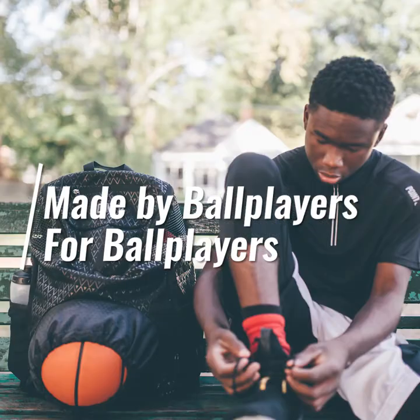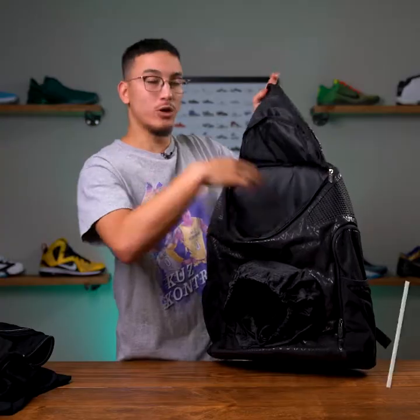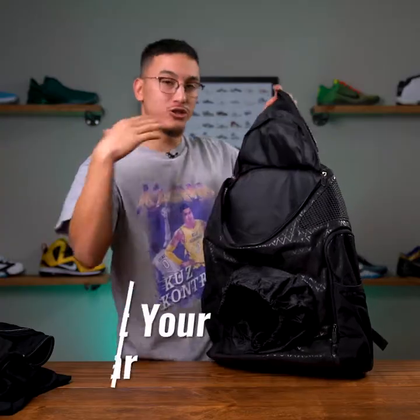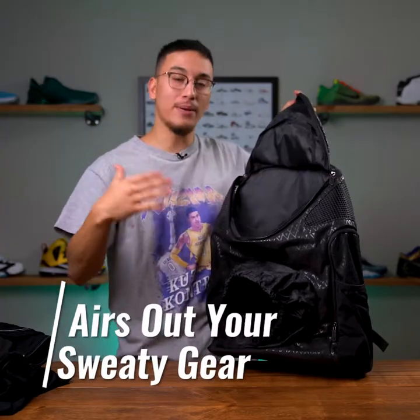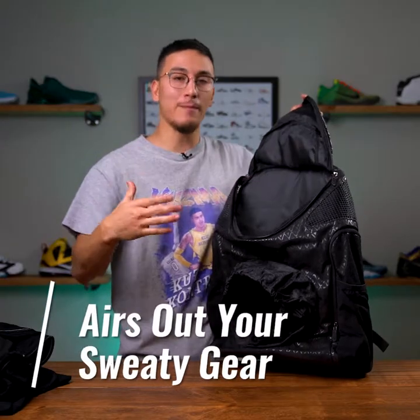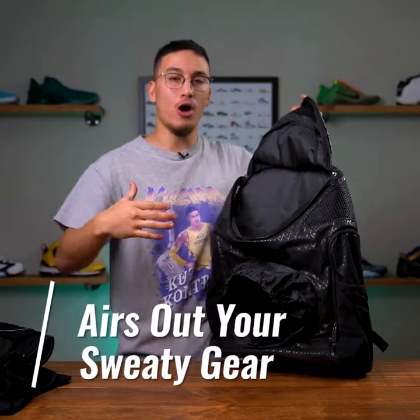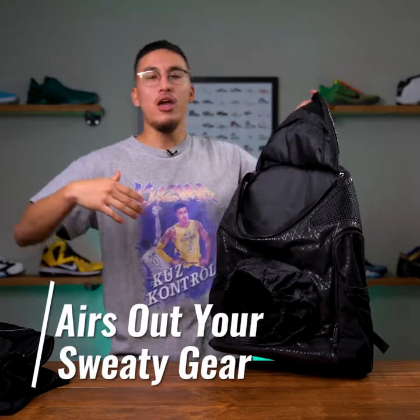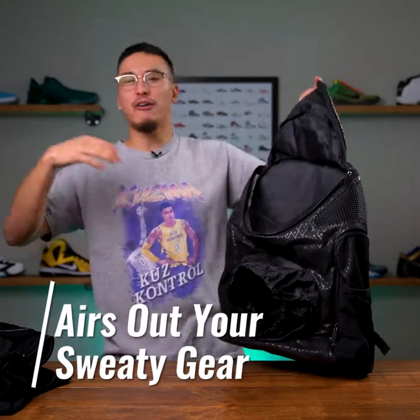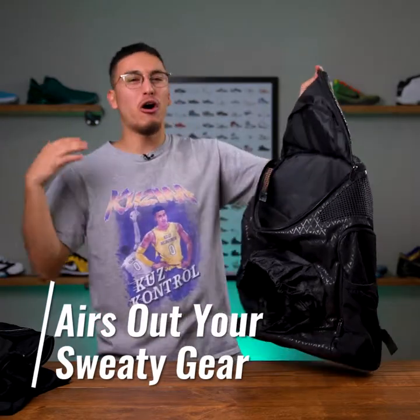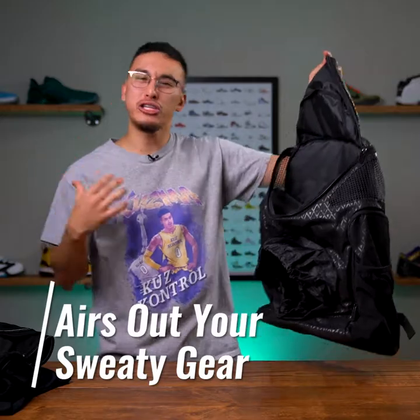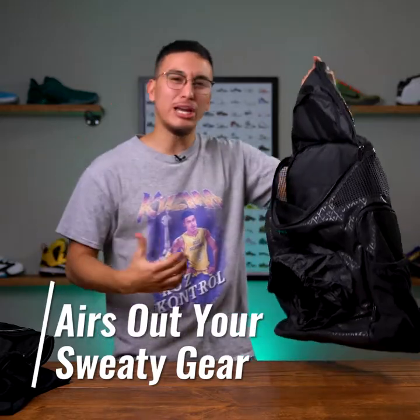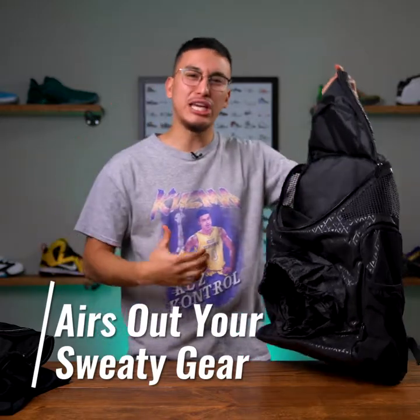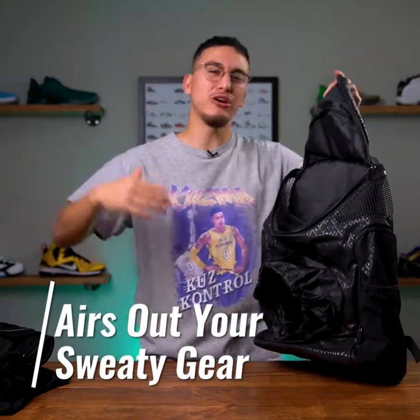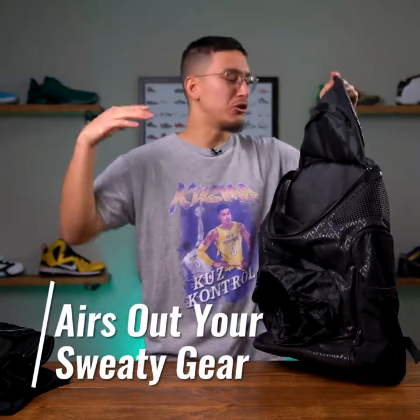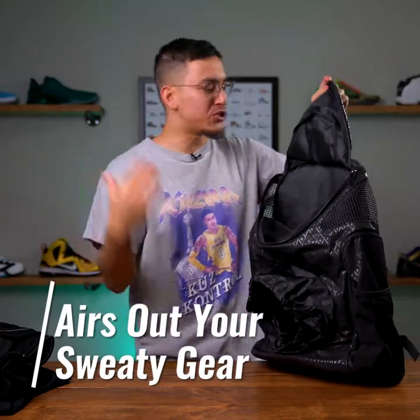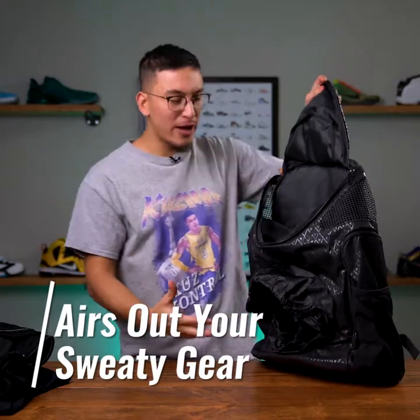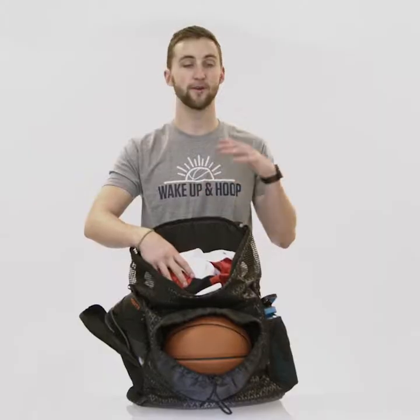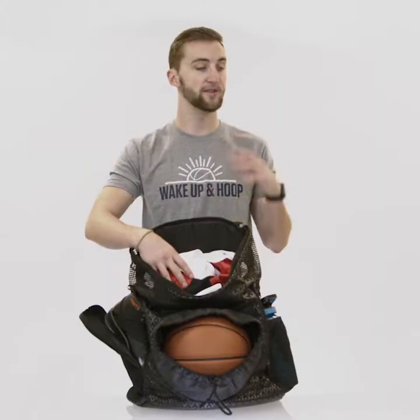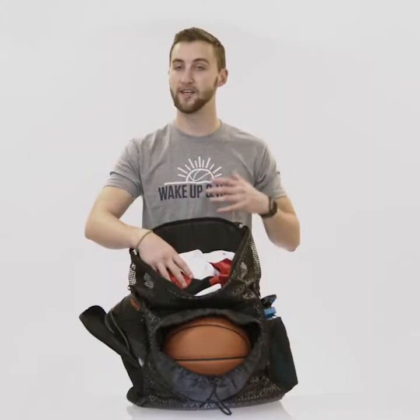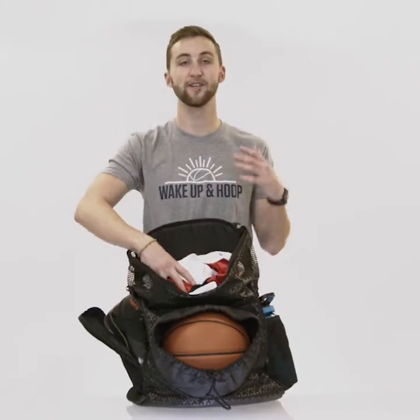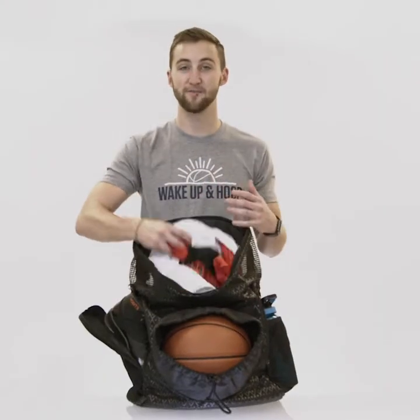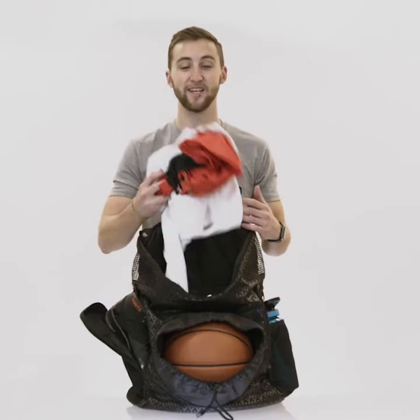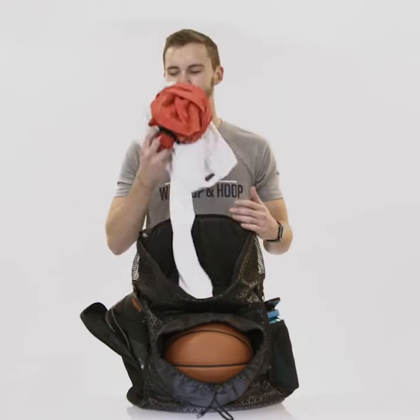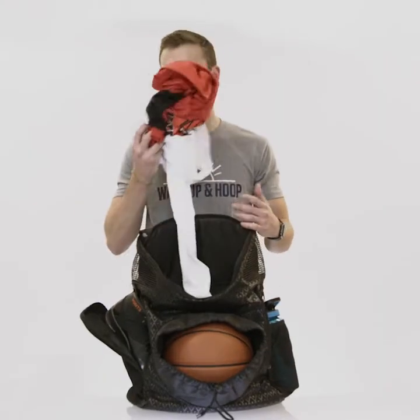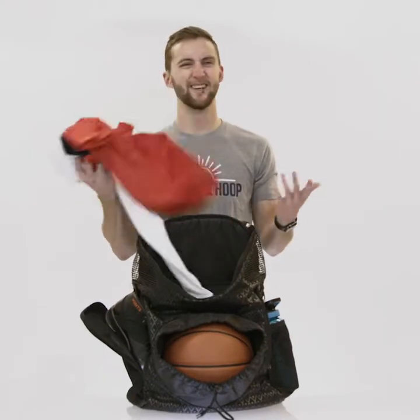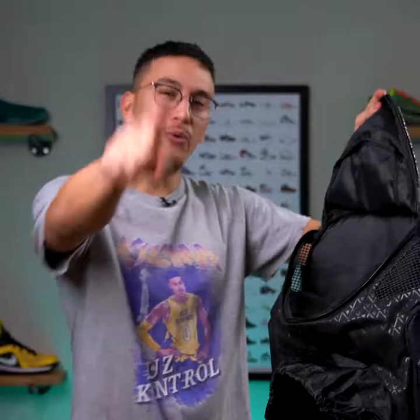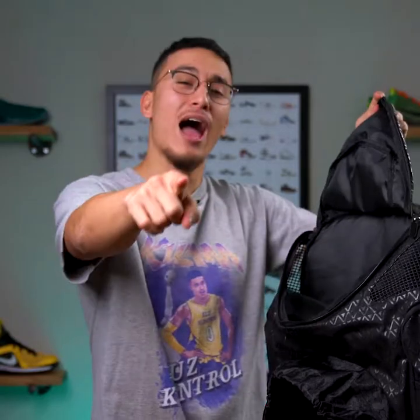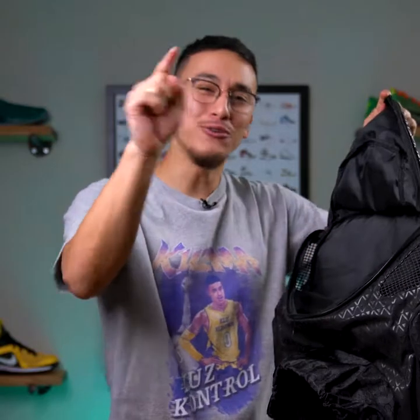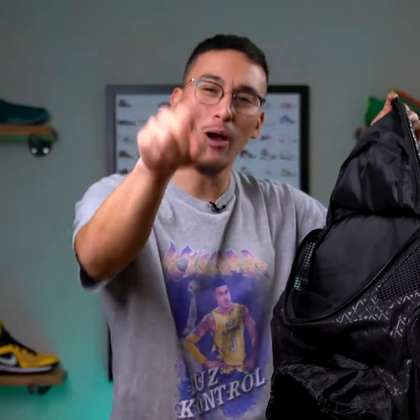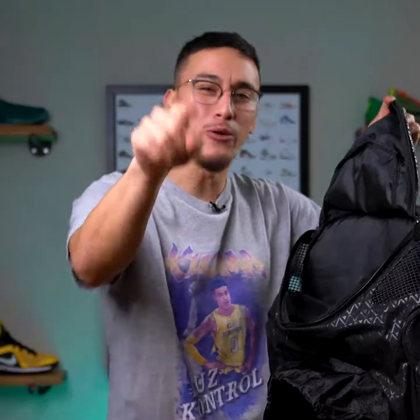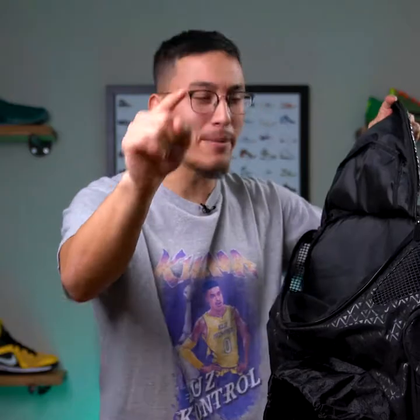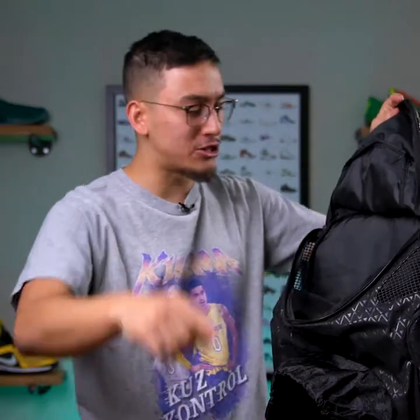When you're done playing ball, you have all this sweaty gear. You smell, you're stinky, you're smelly. Don't lie — you smell when you play ball too.